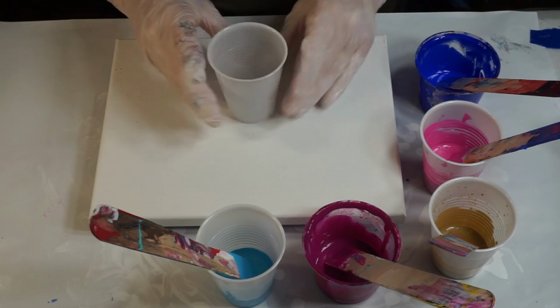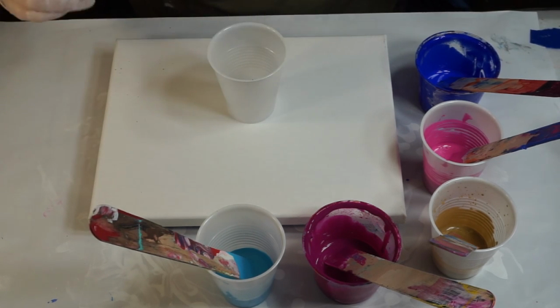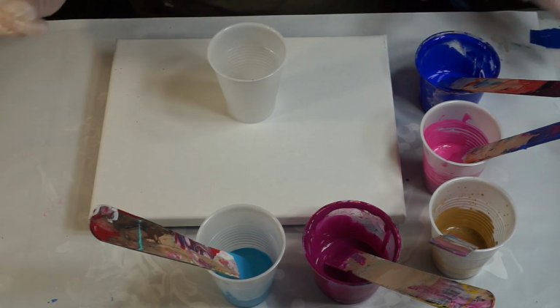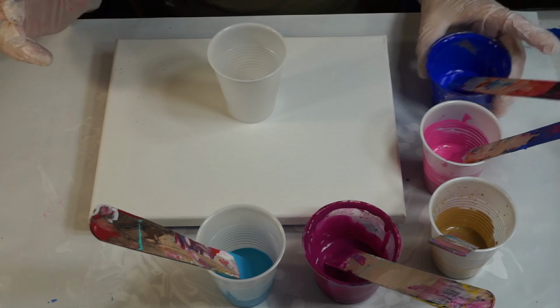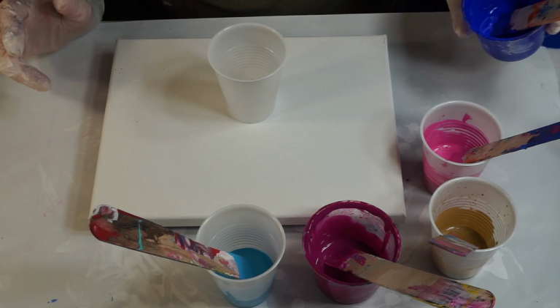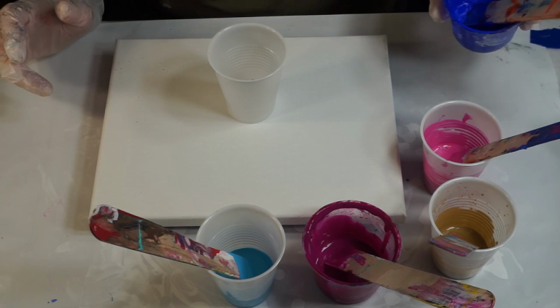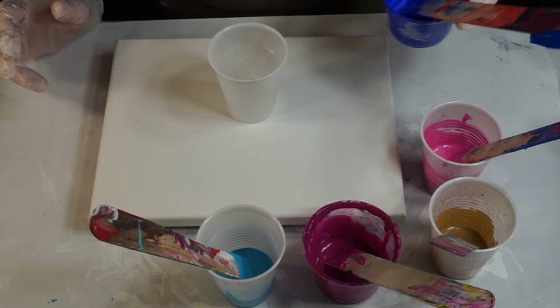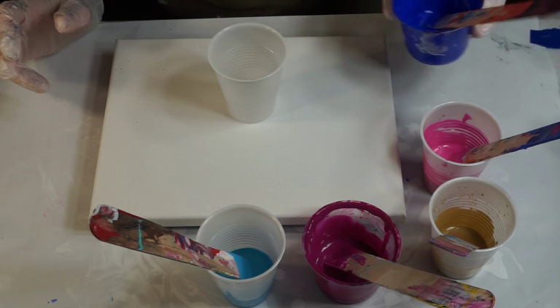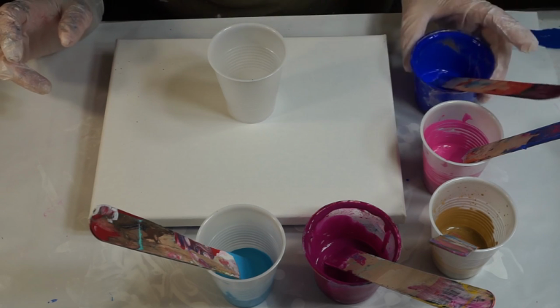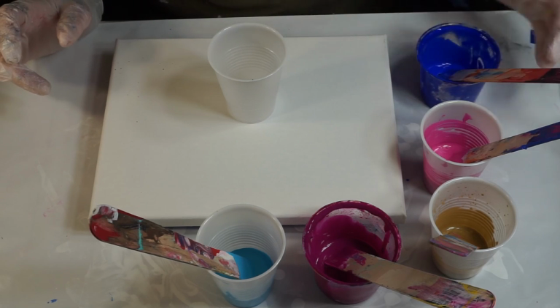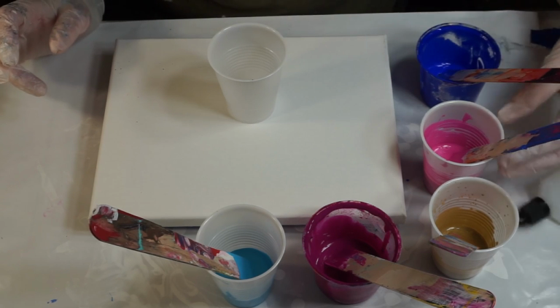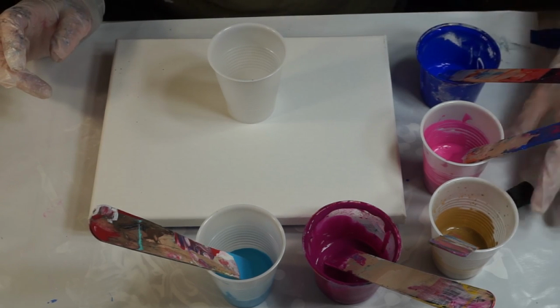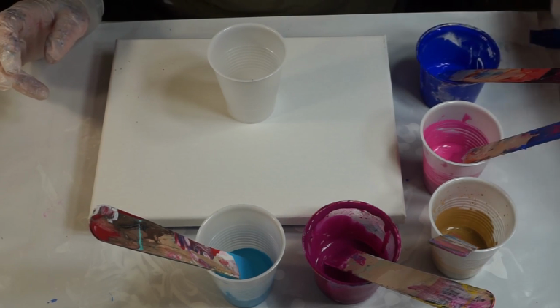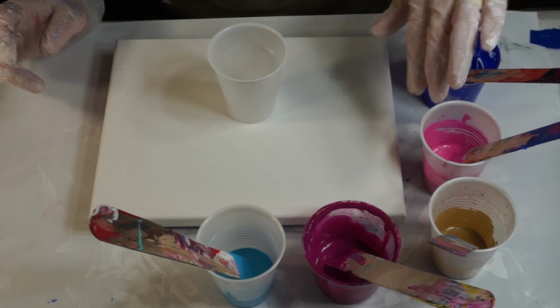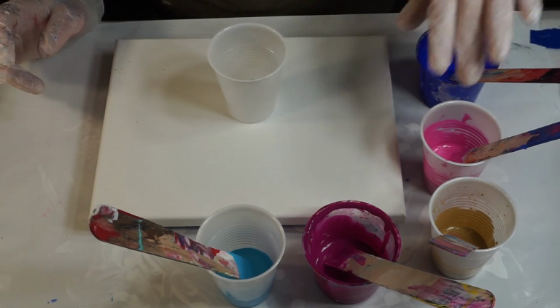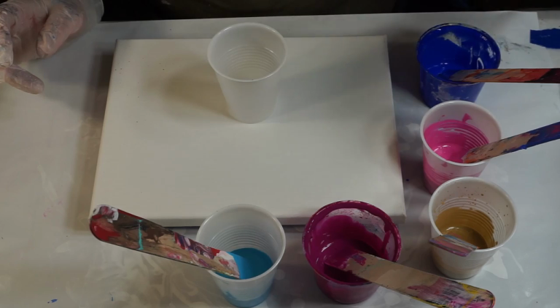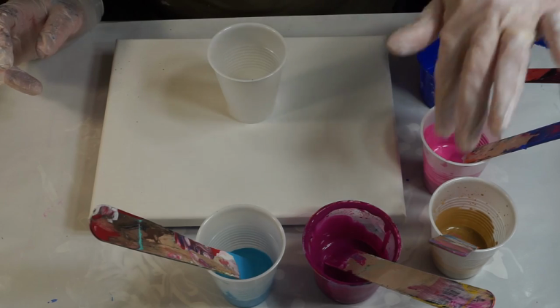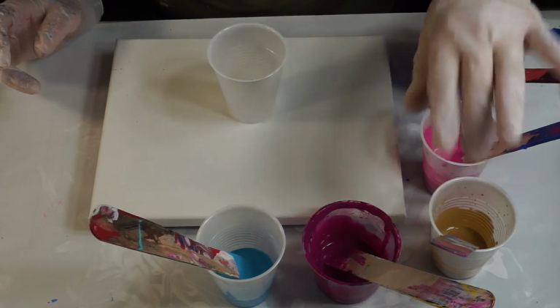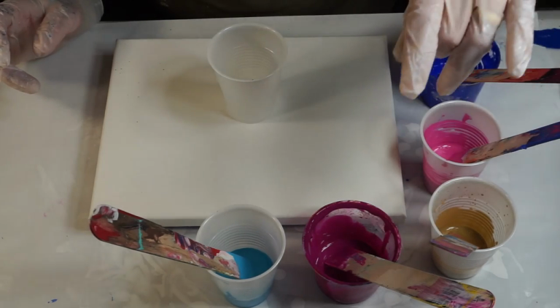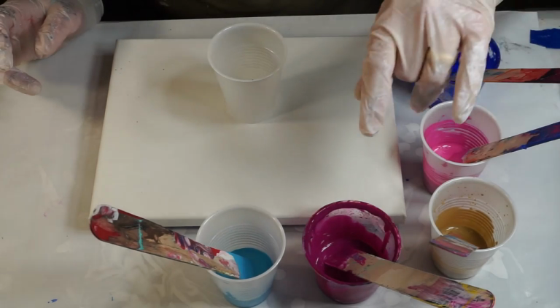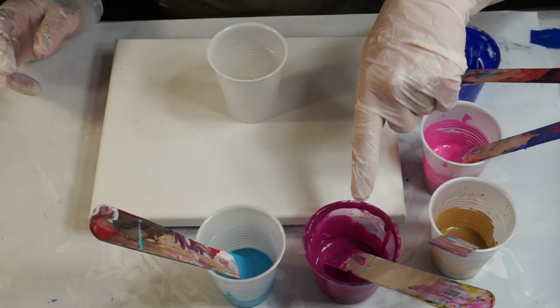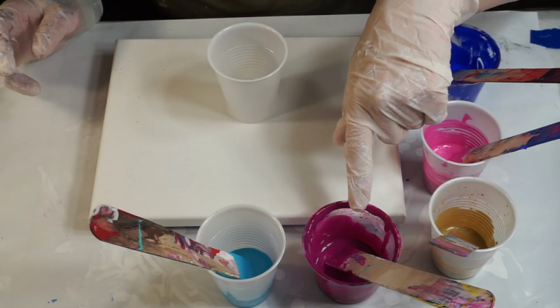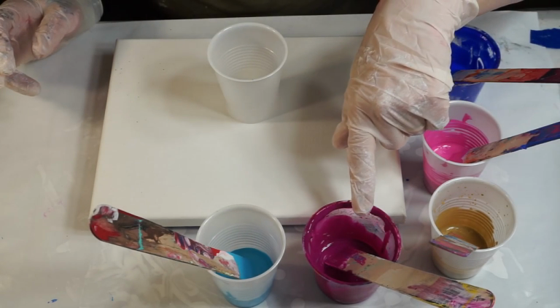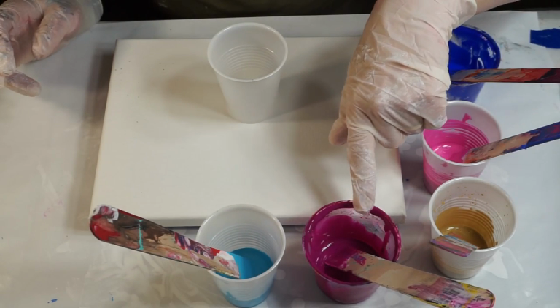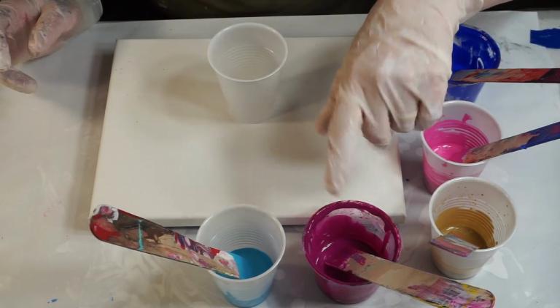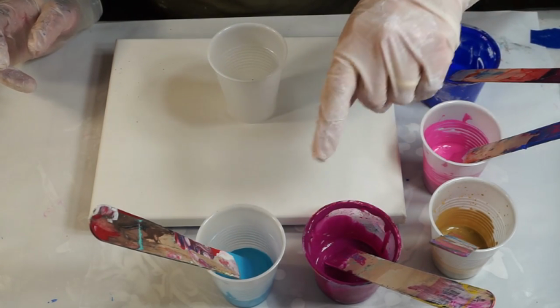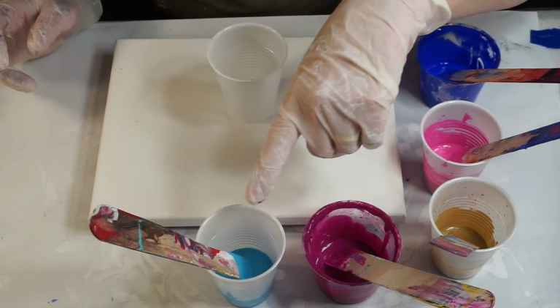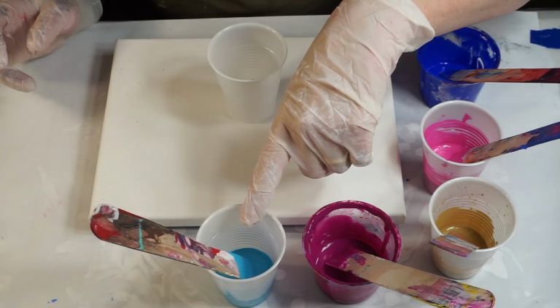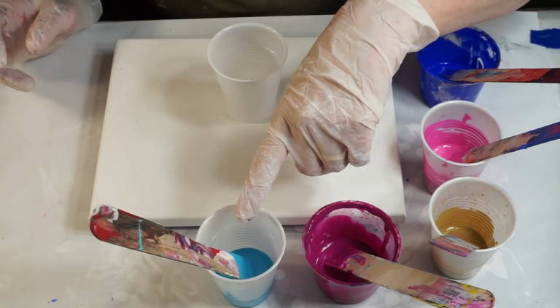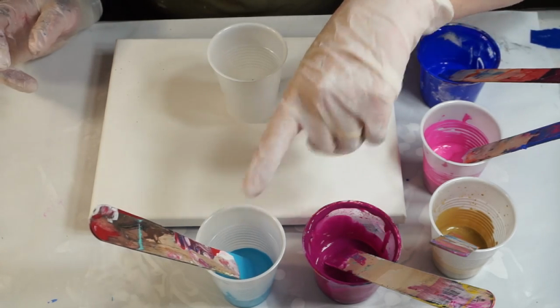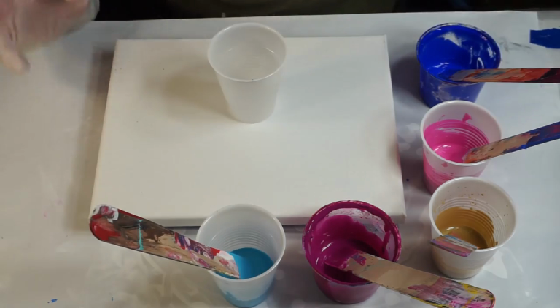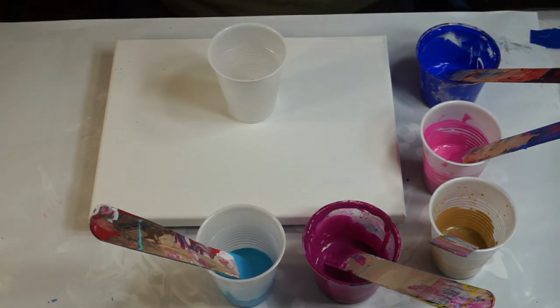I have some pre-mixed colors here. I have an ultramarine, a light magenta, some gold, the Master's Touch rouge, and I have an island blue.